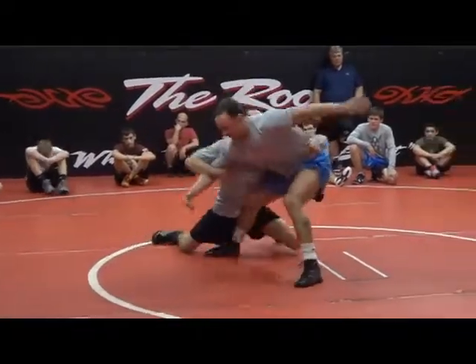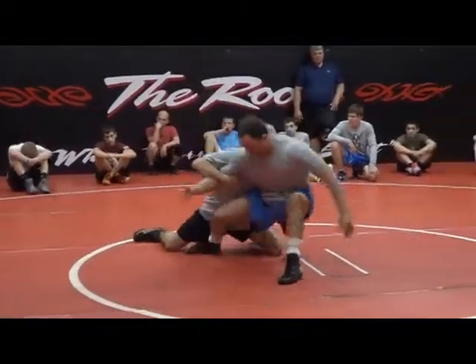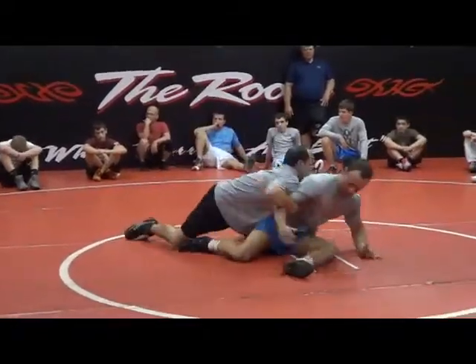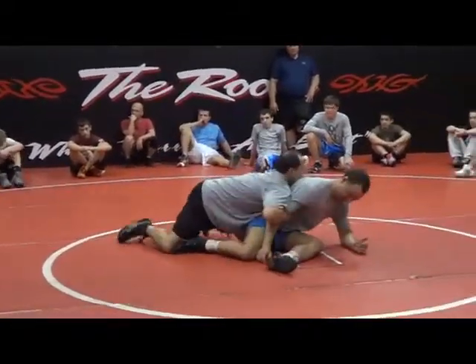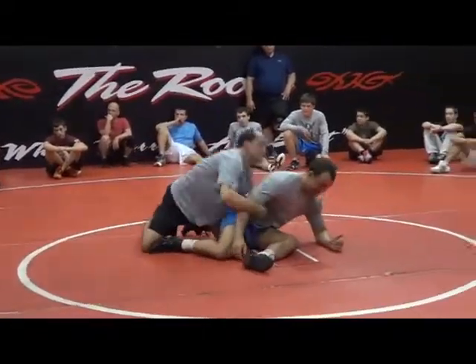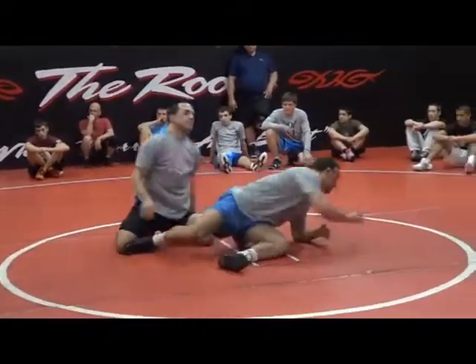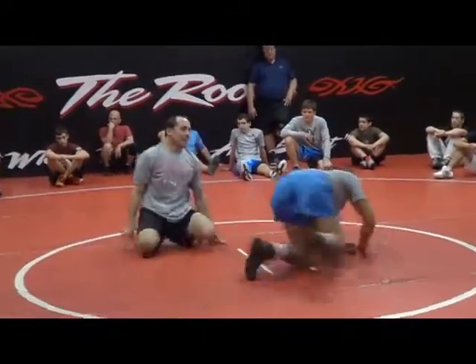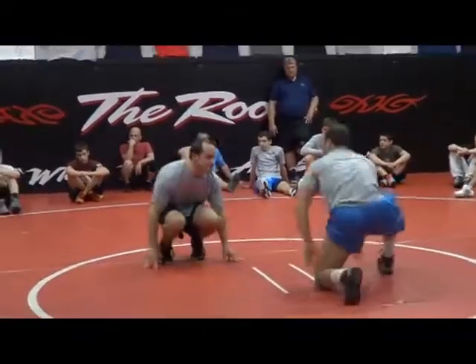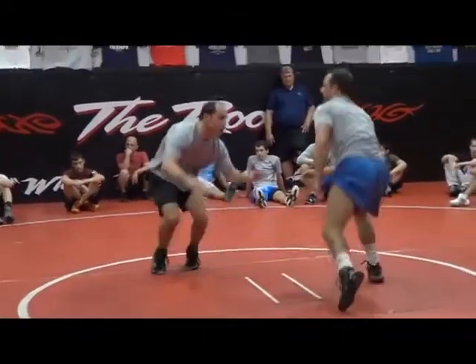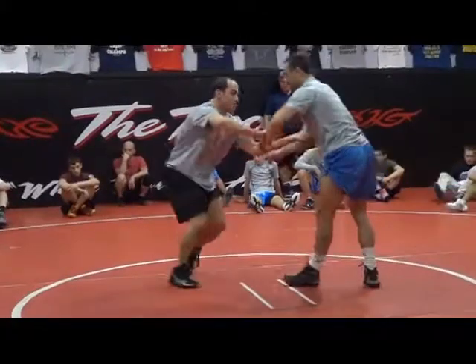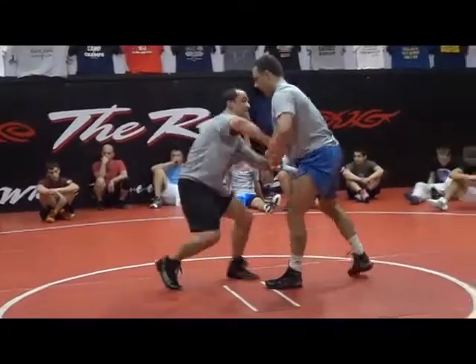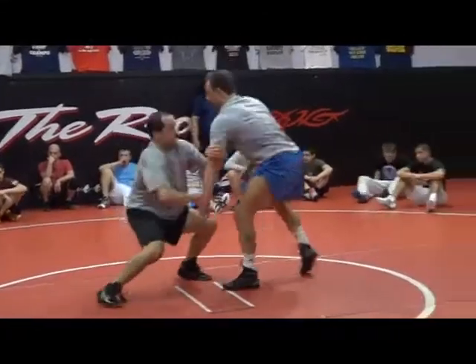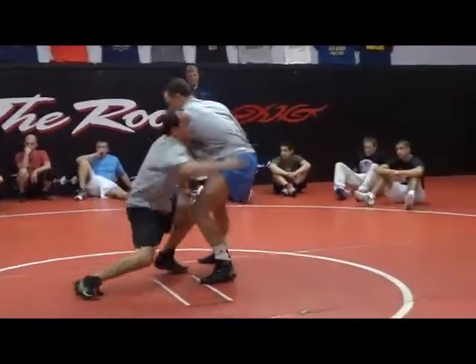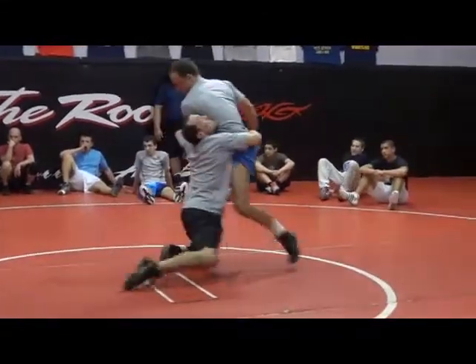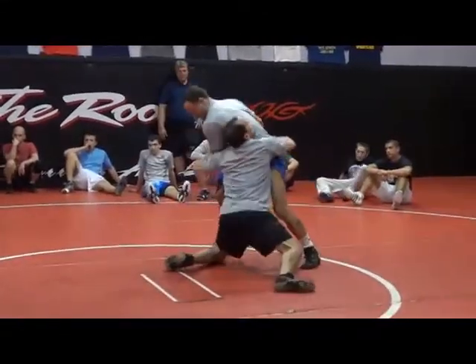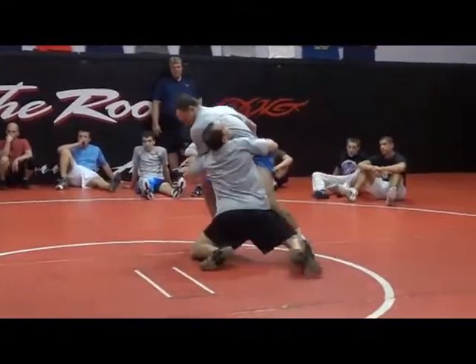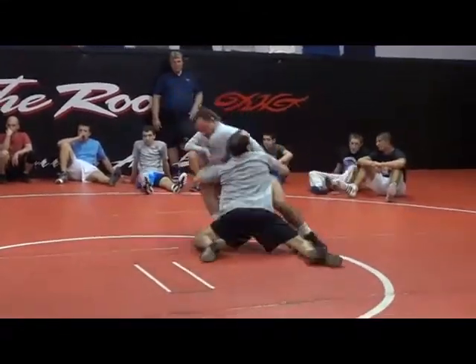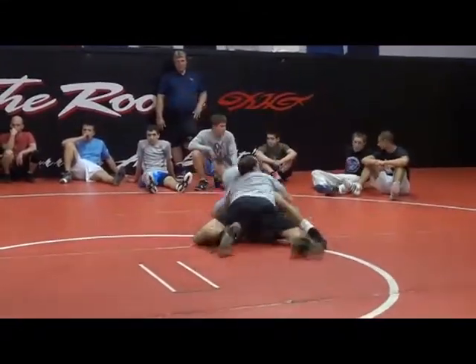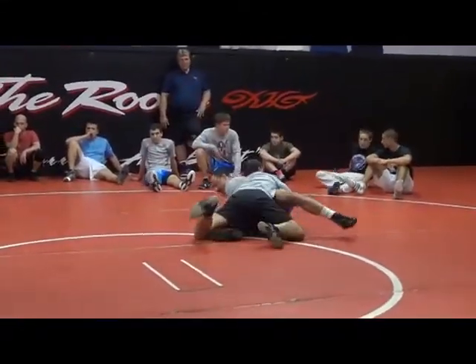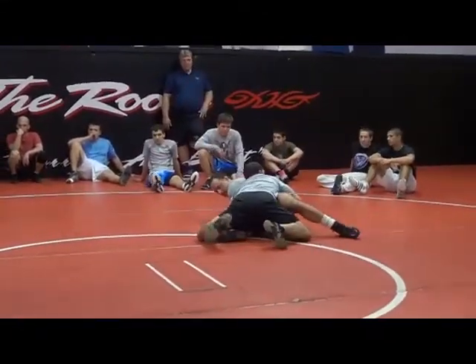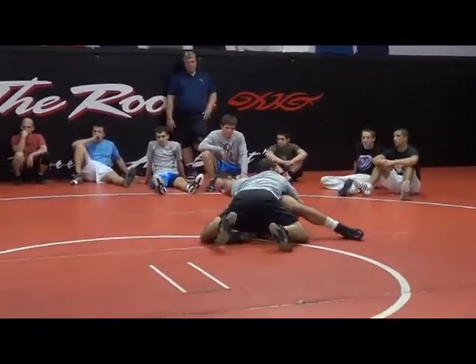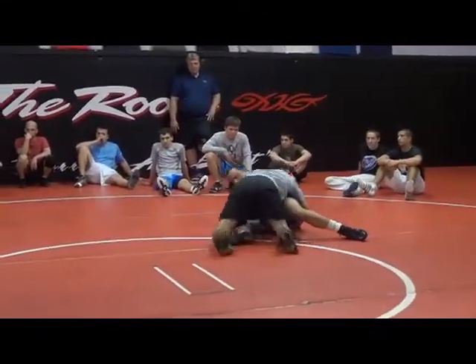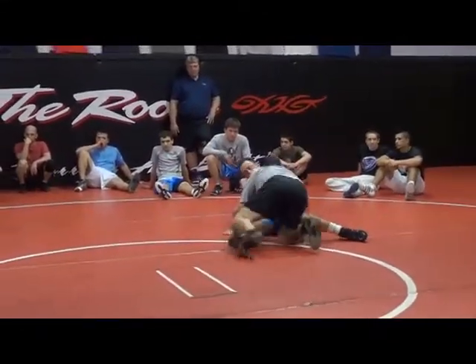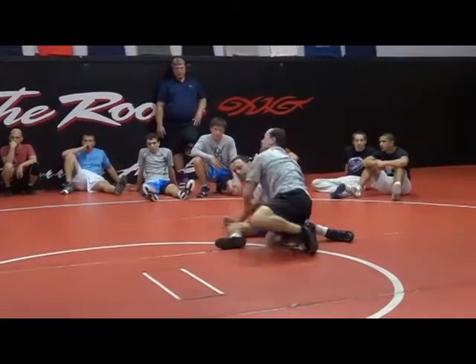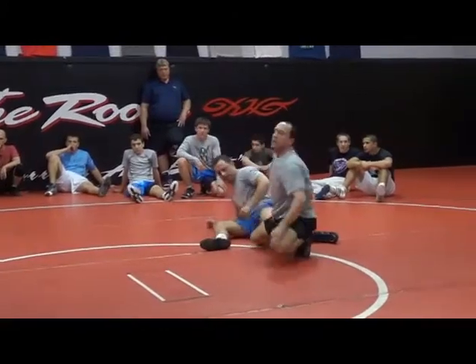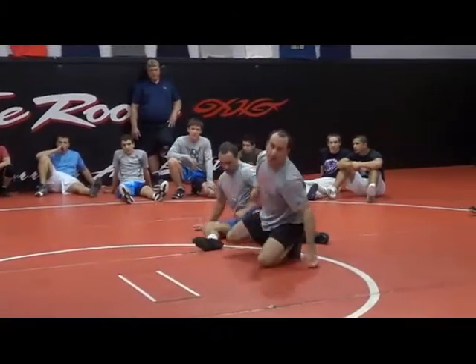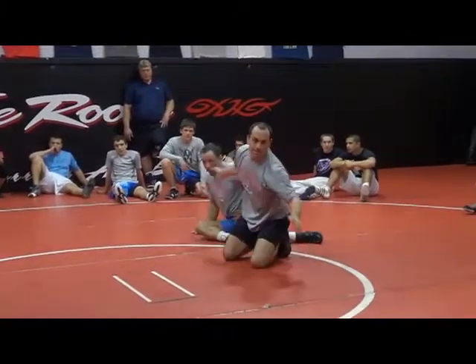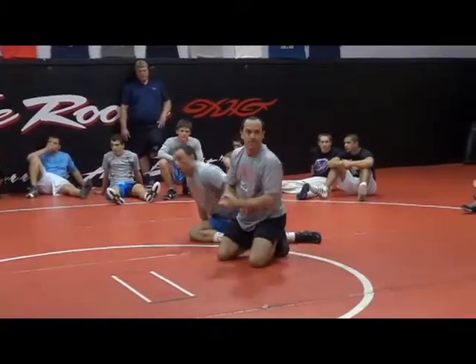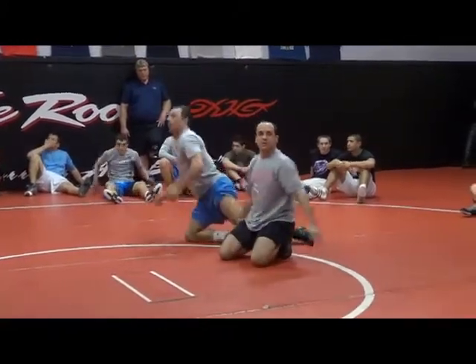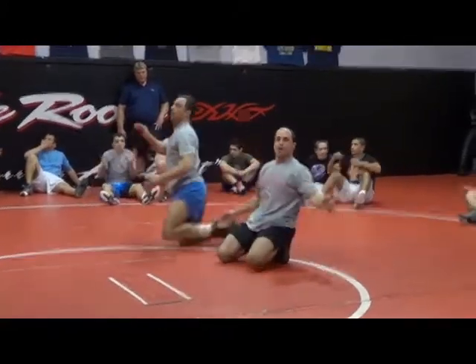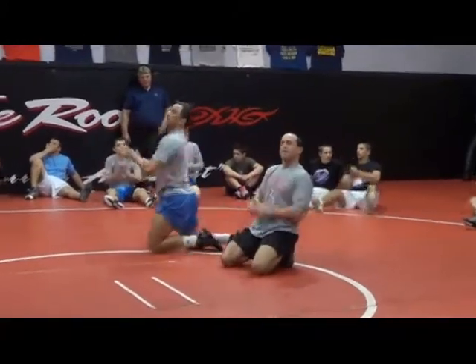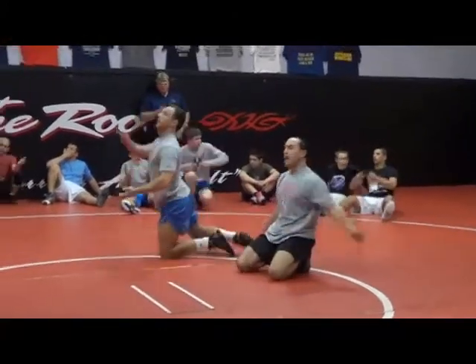Hands. Inside arm. Straight down. One, two, three.